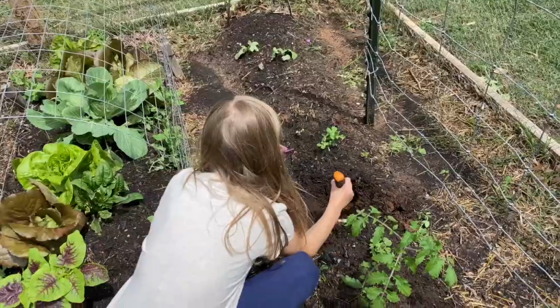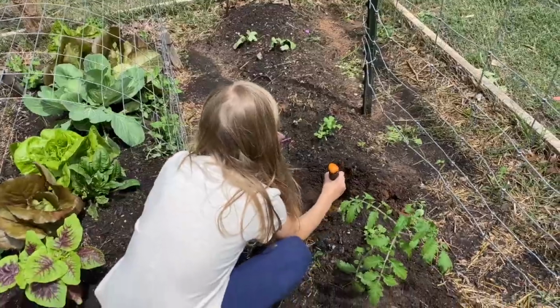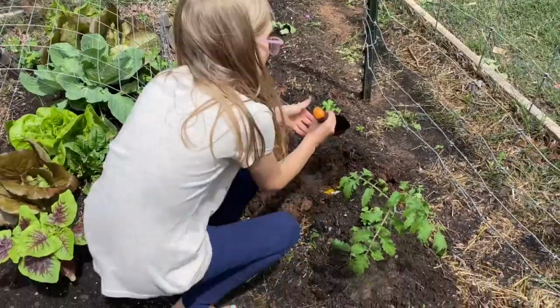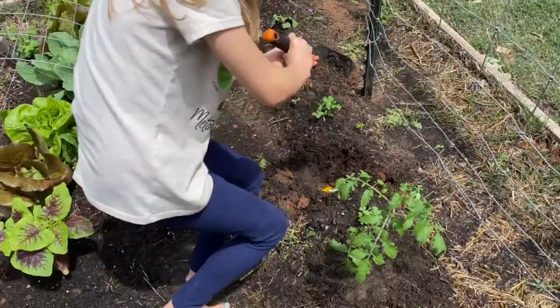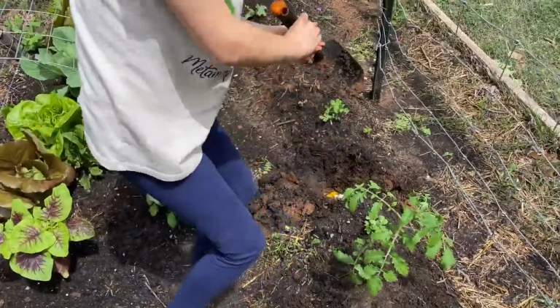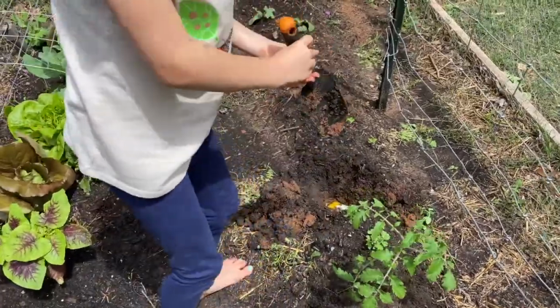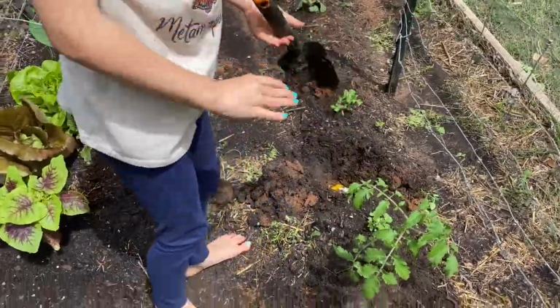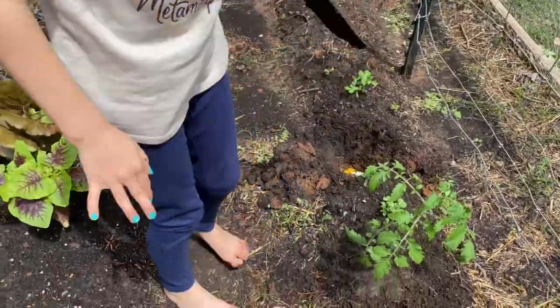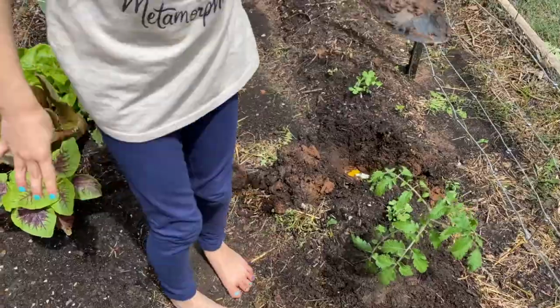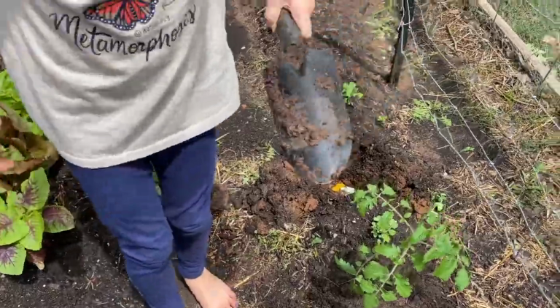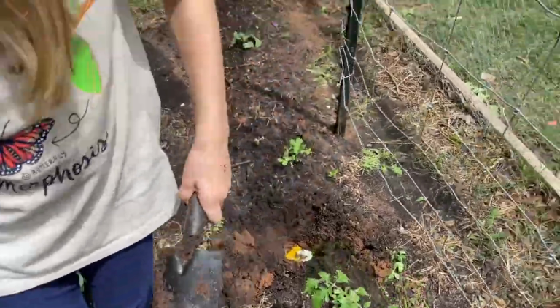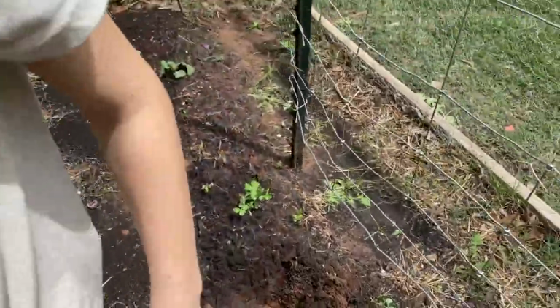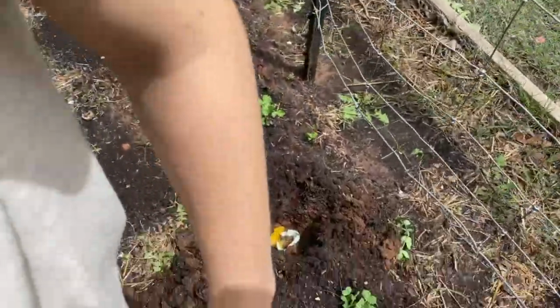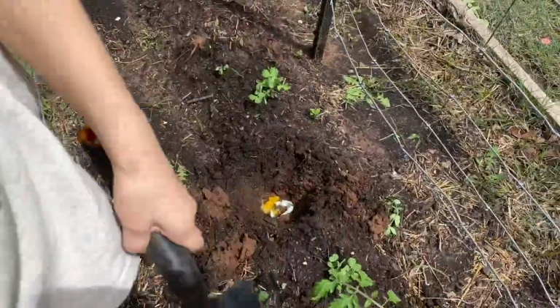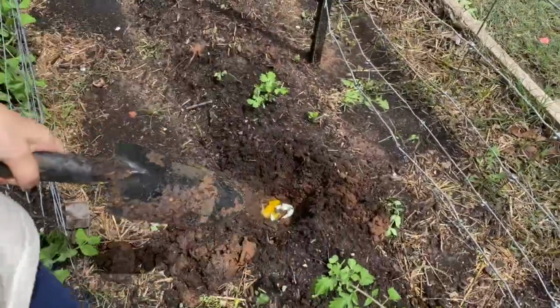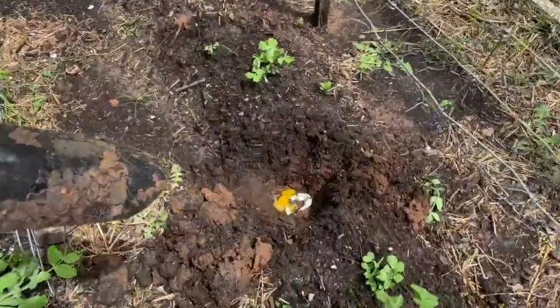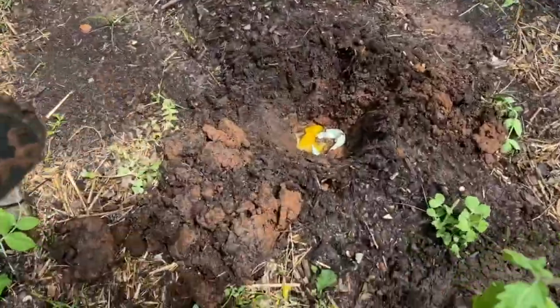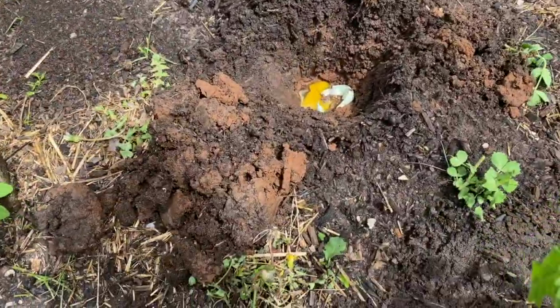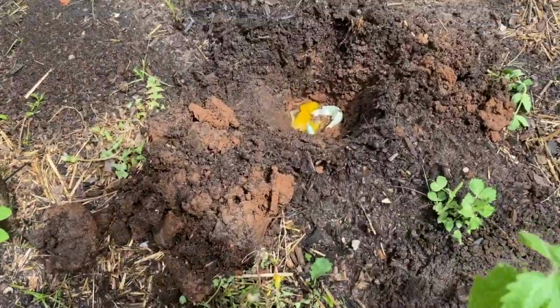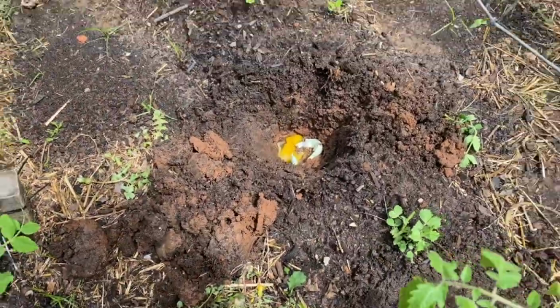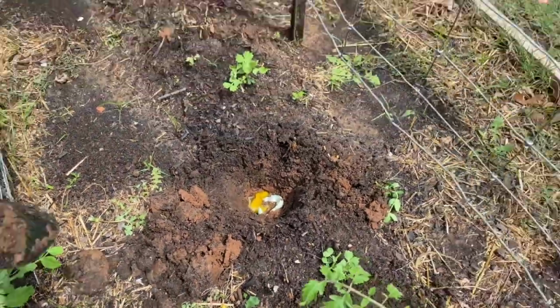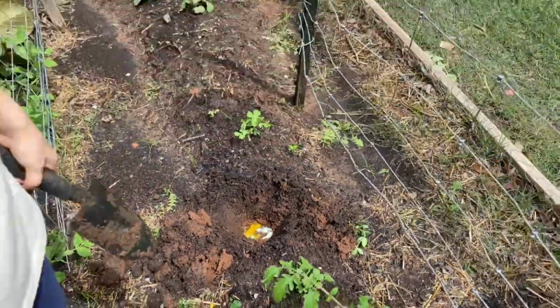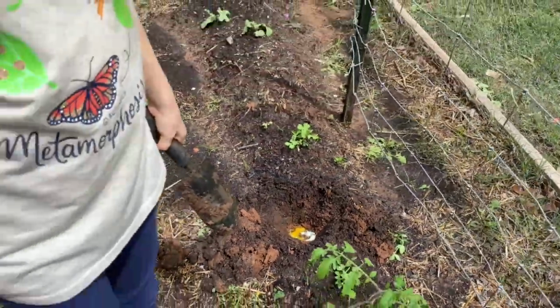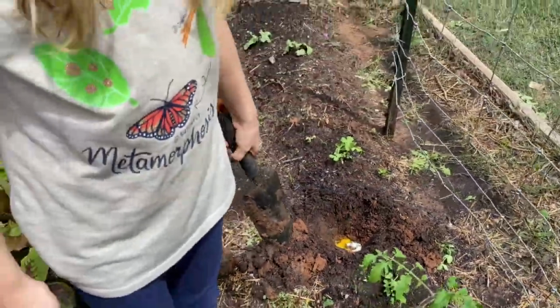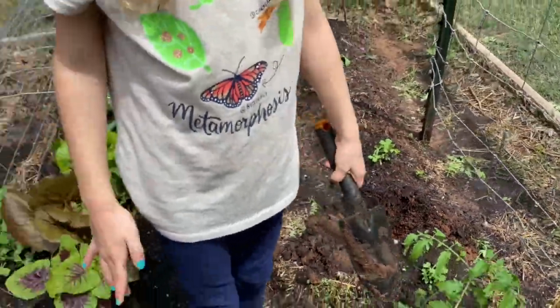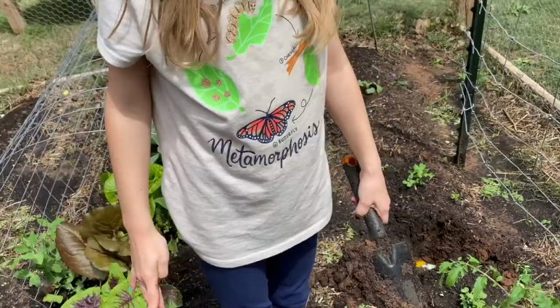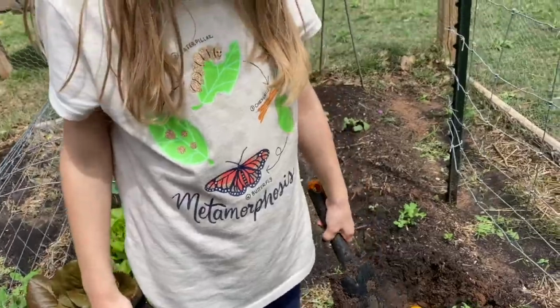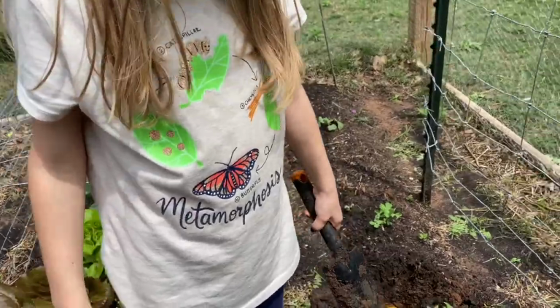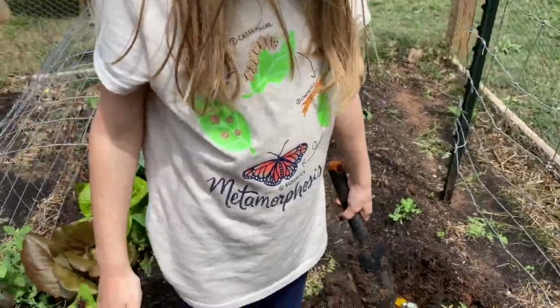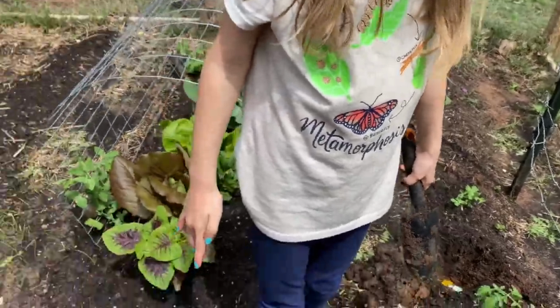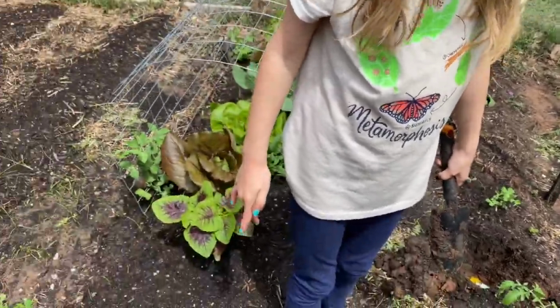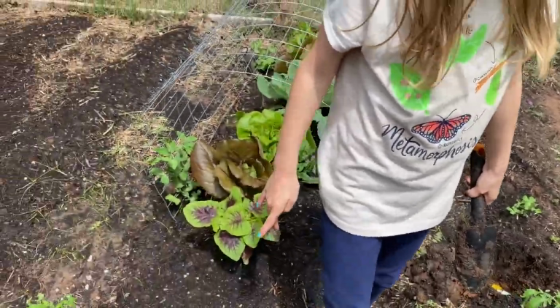I have a little helper — she cracked the egg into the hole, and now she's going to put in the tomato plant for me.